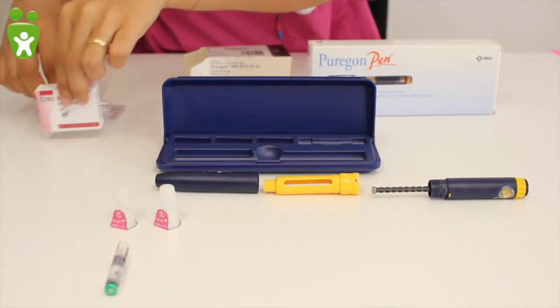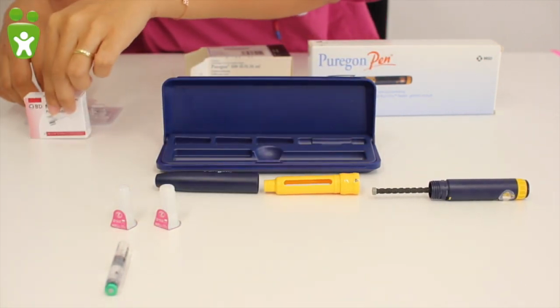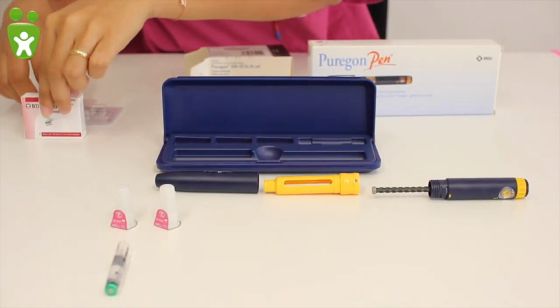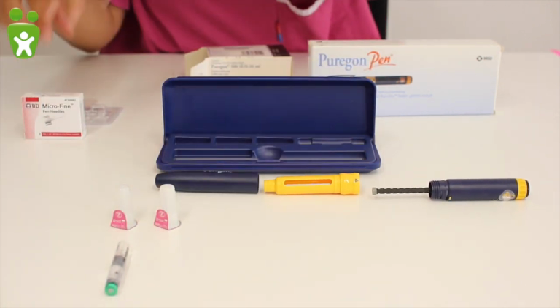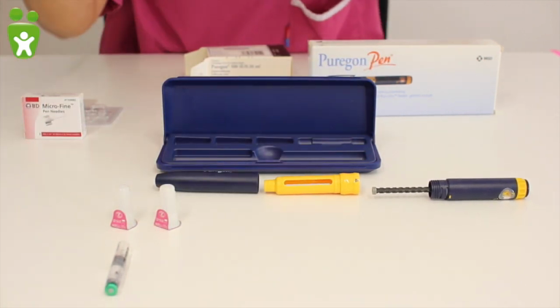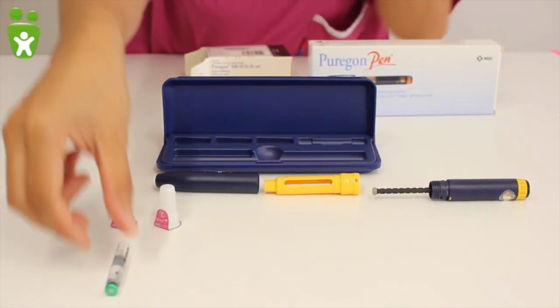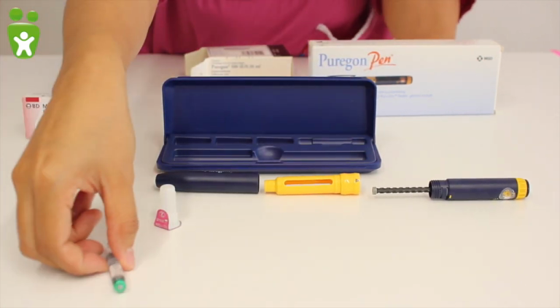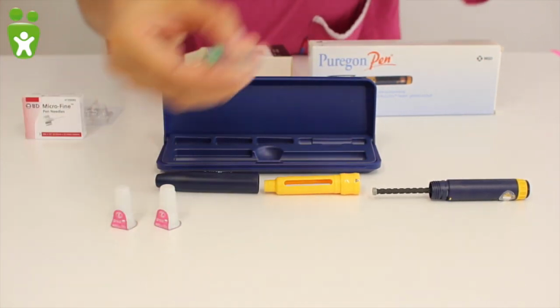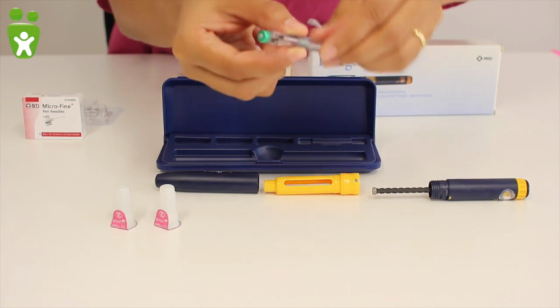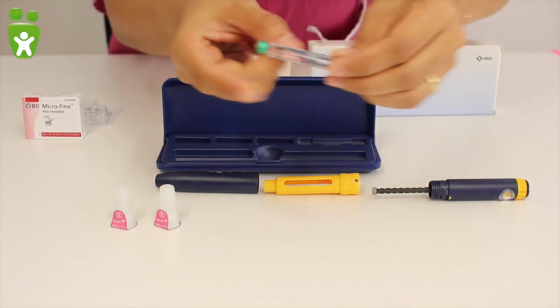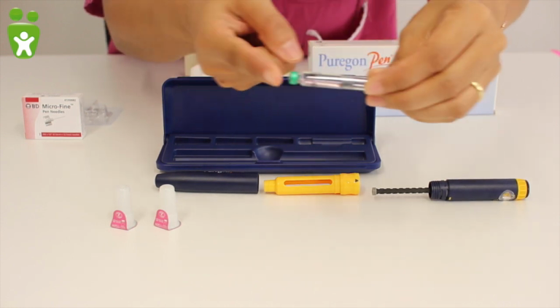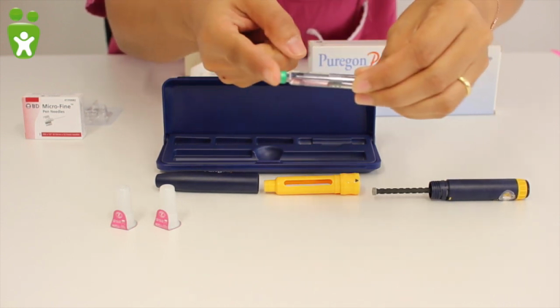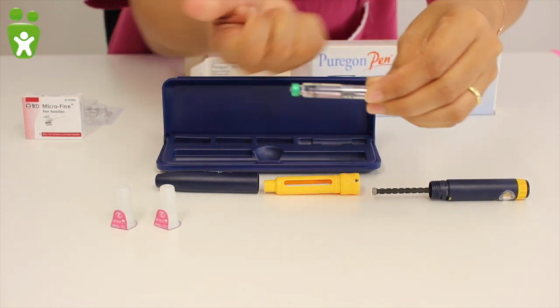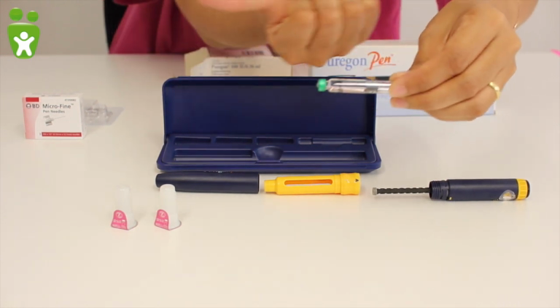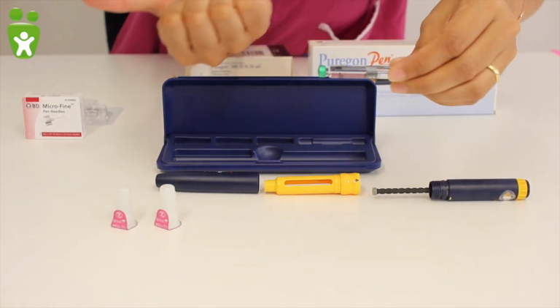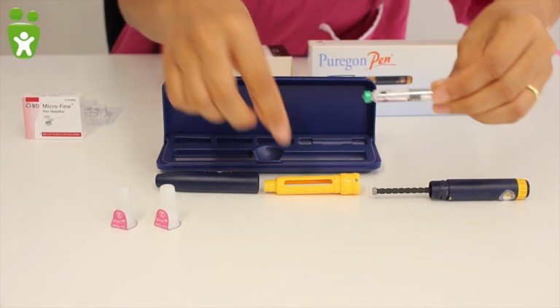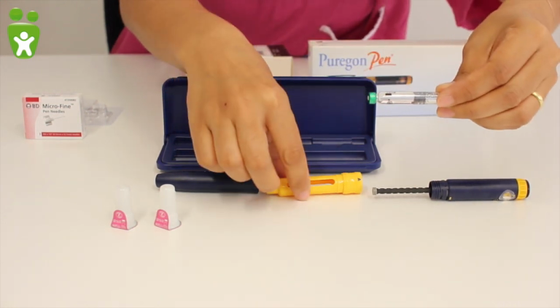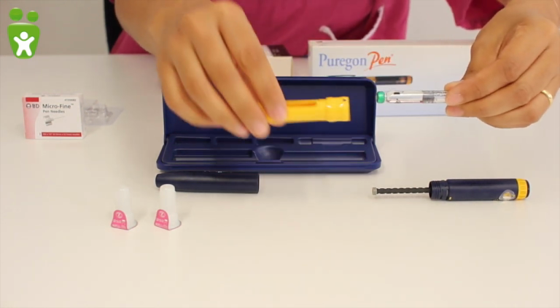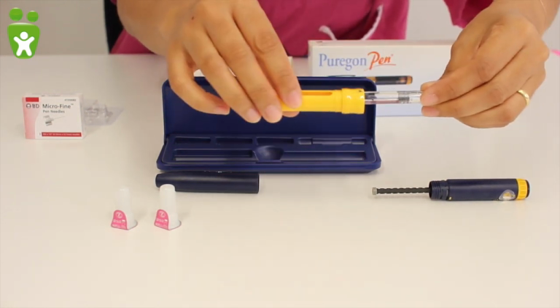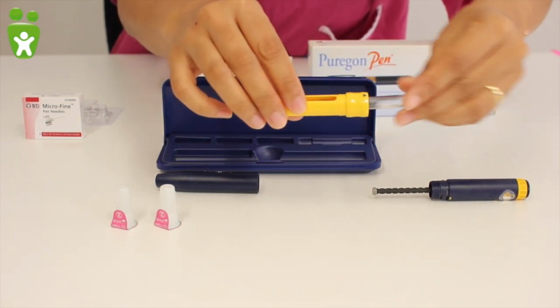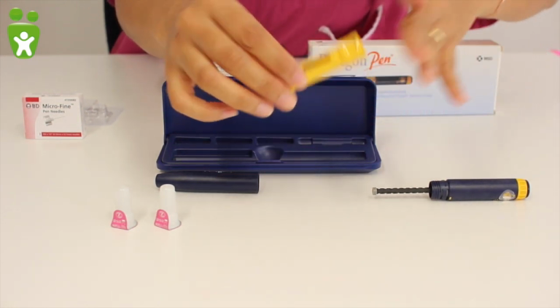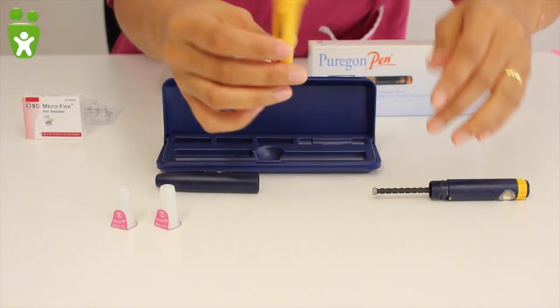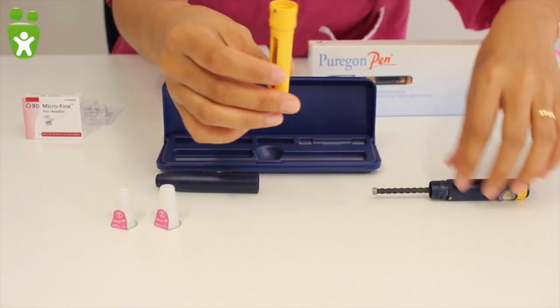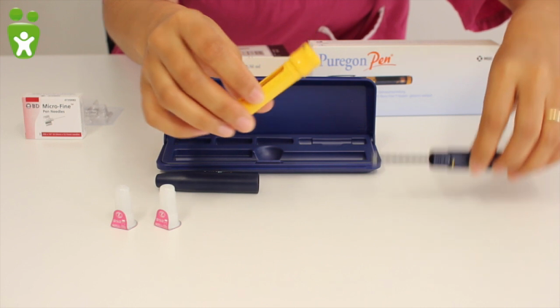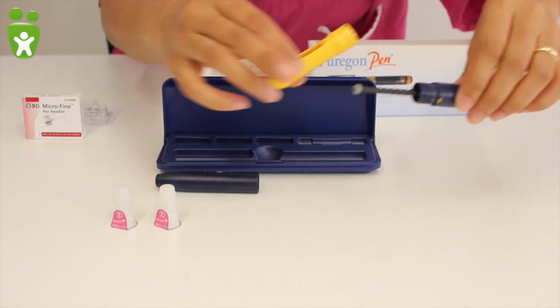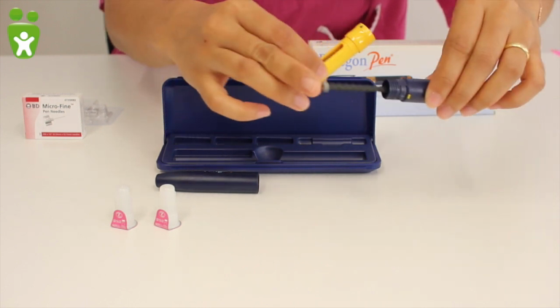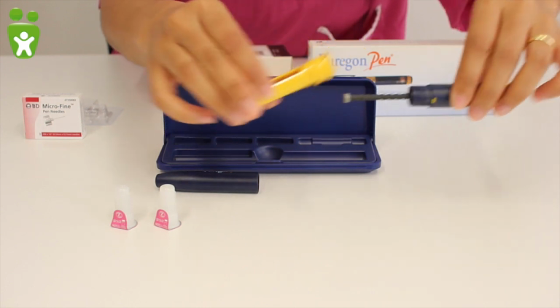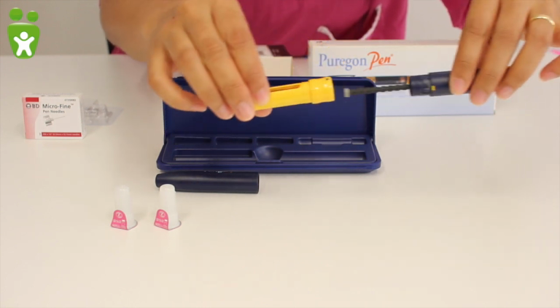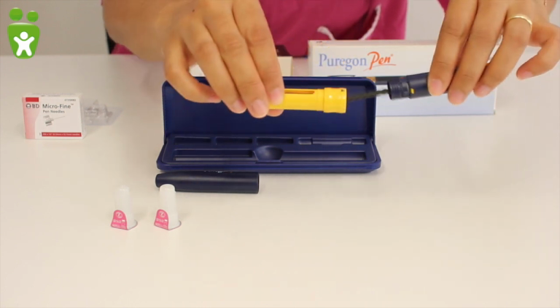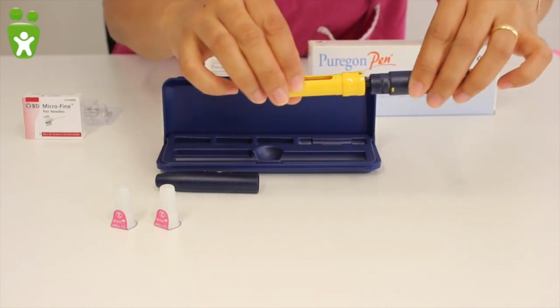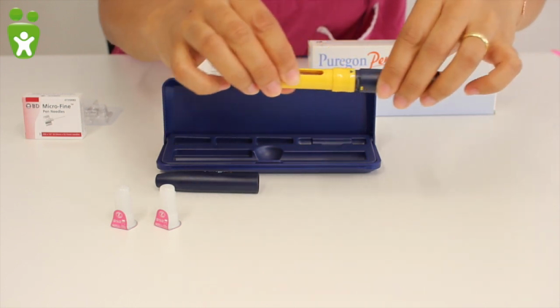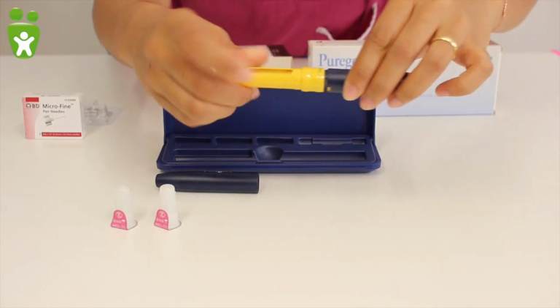Now I will show you how to insert the vial into the pen. The metal cap should point forward and is inserted into the yellow part. The pen is then screwed shut with the blue part.